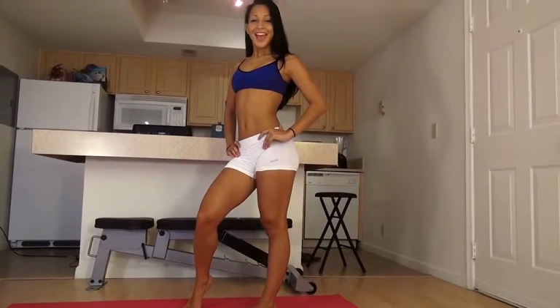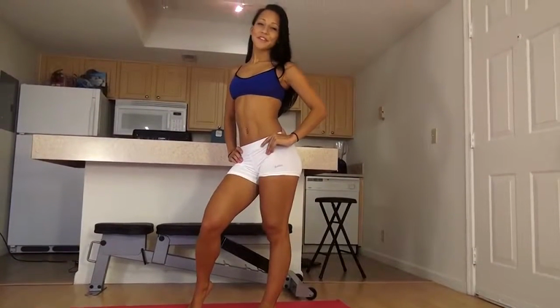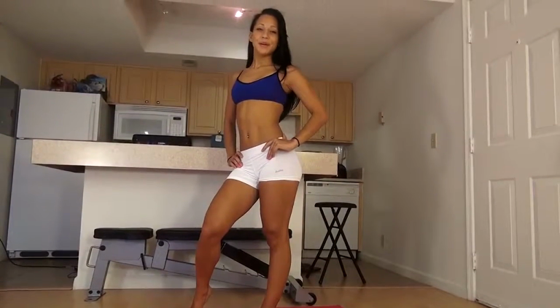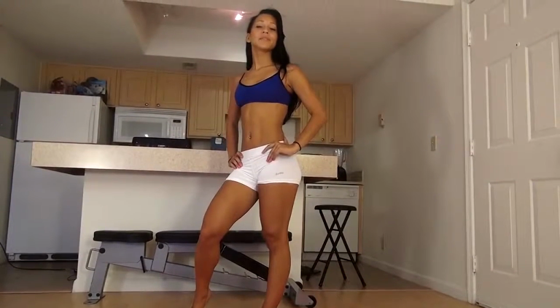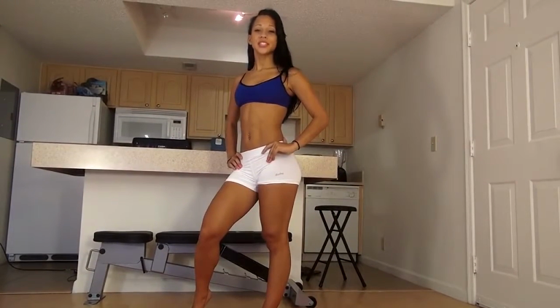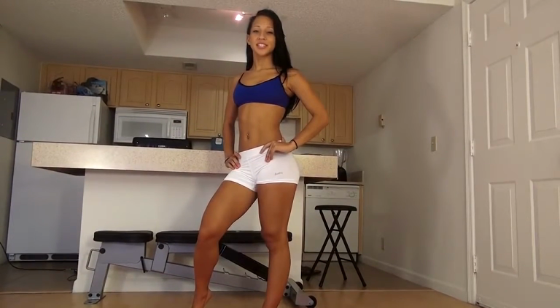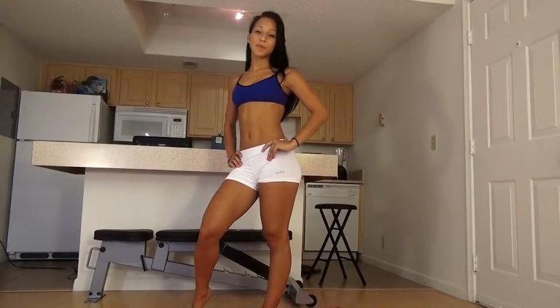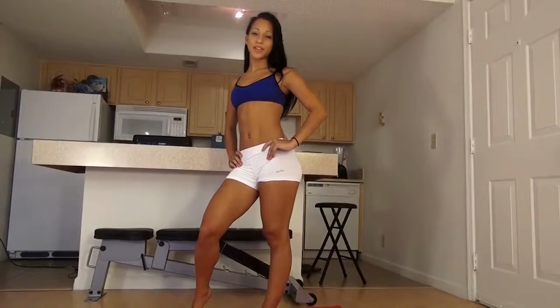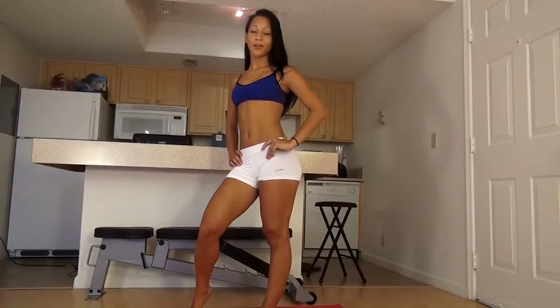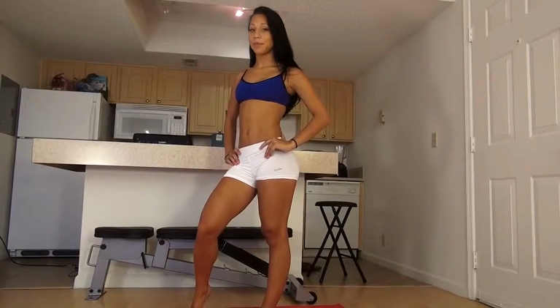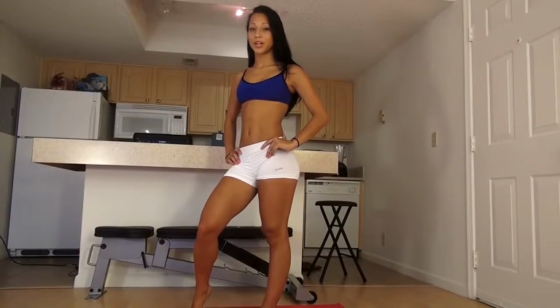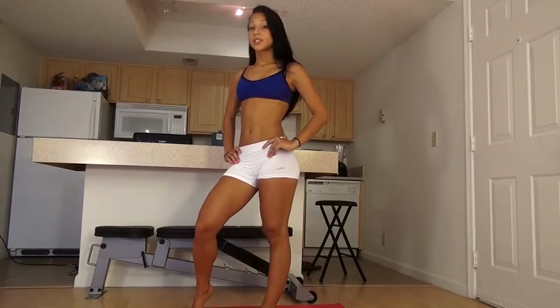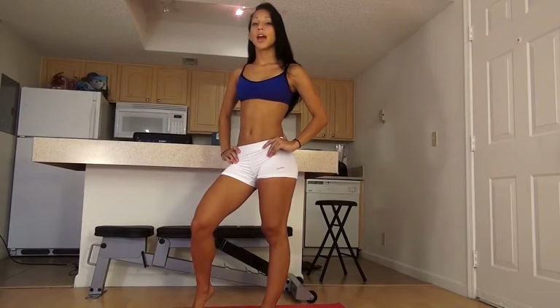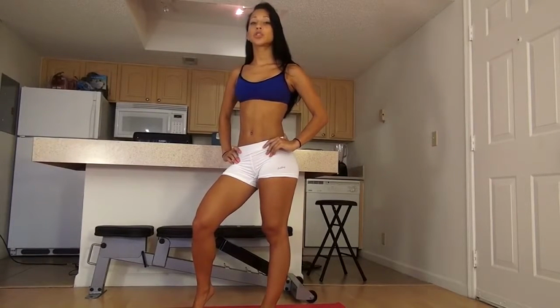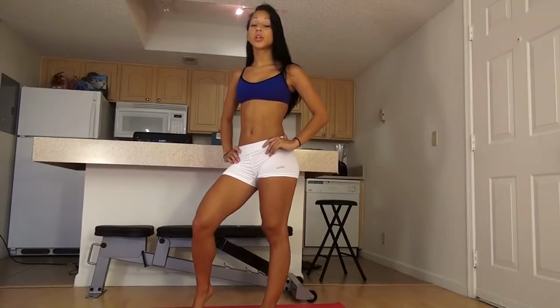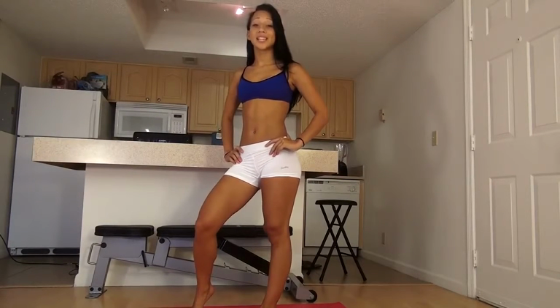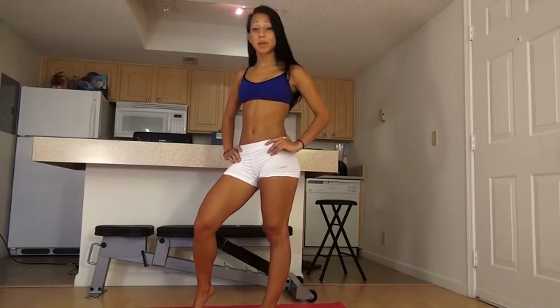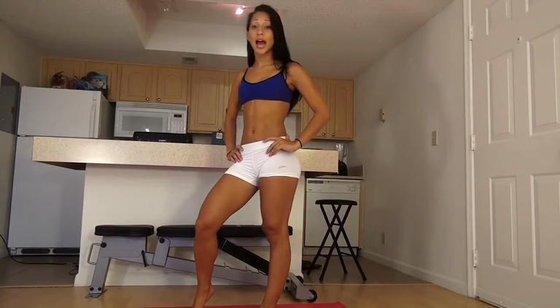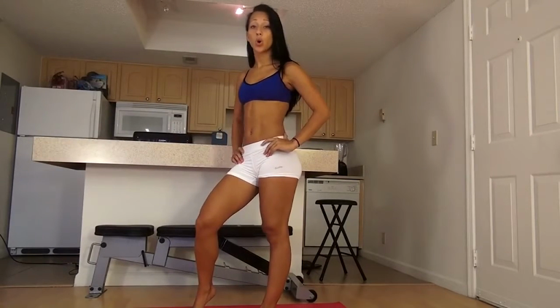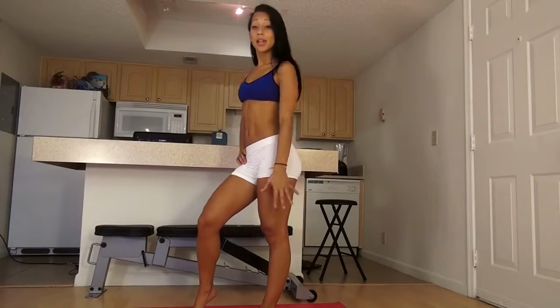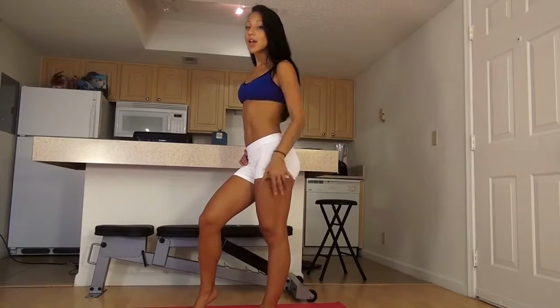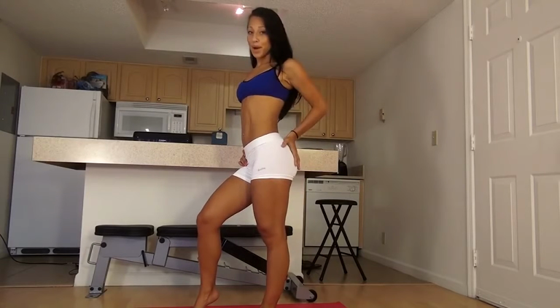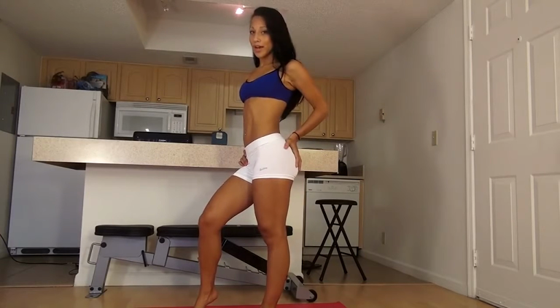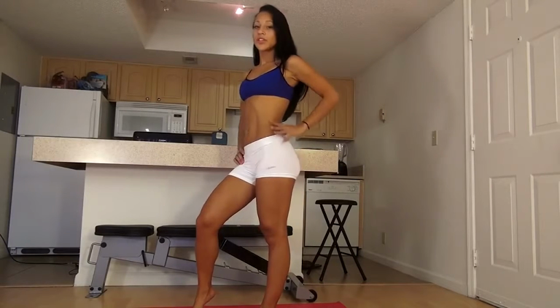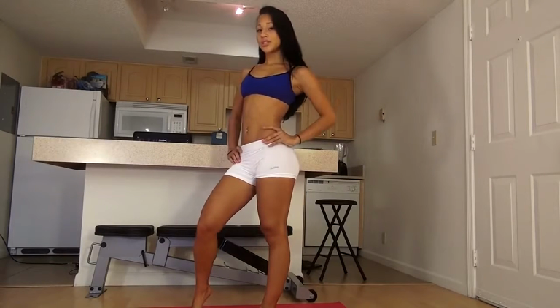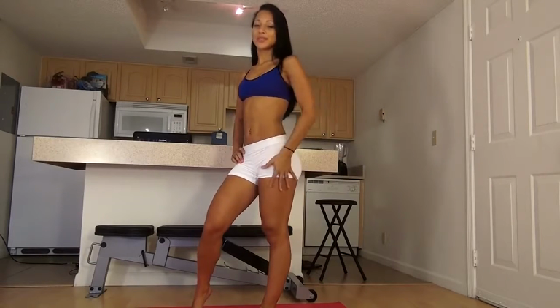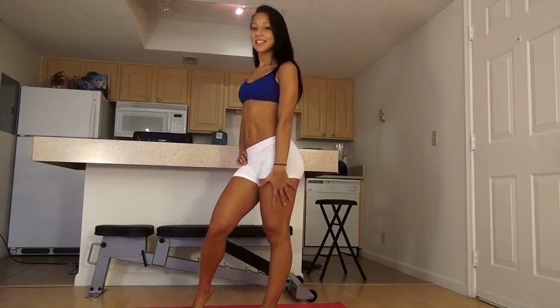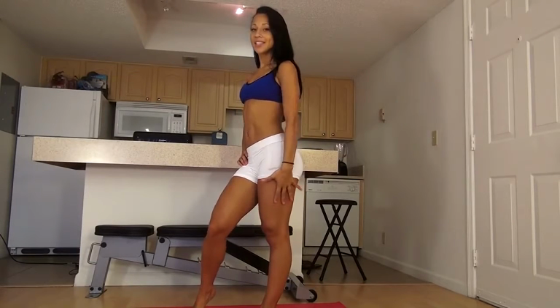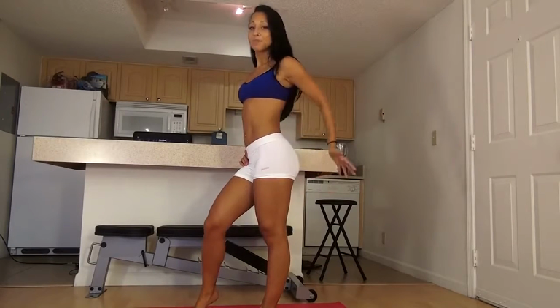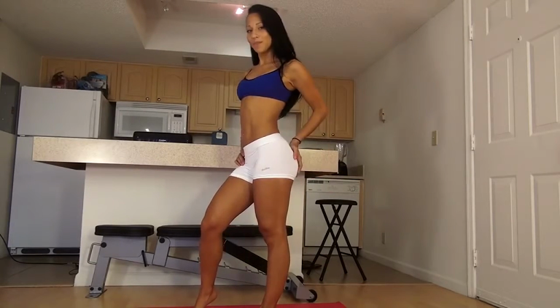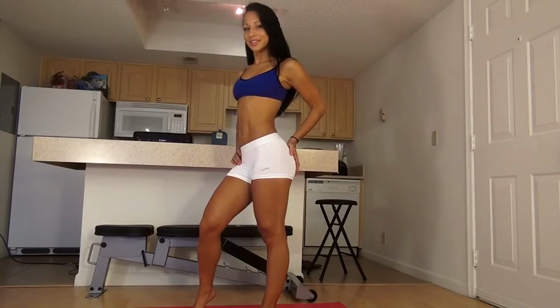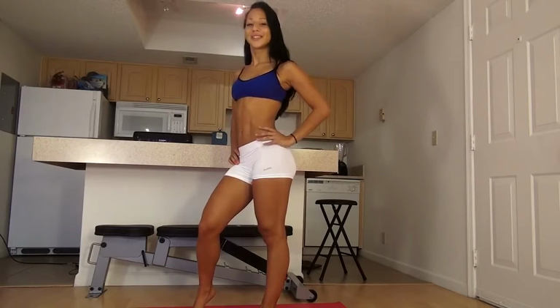Hey everyone! My name is Vicki Justice. I'm a female fitness model from Miami, Florida. Today, I'm going to show you a 6-minute at-home leg and butt workout that you can do to get those sexy thighs and that big round booty. Let's do it!